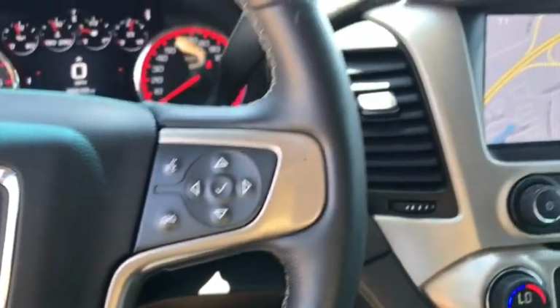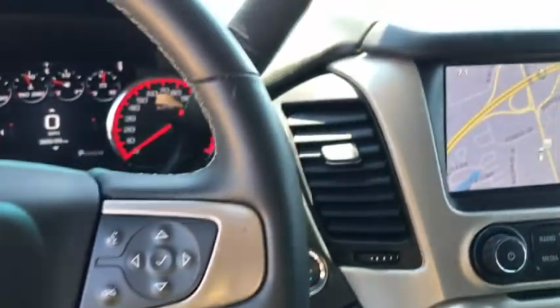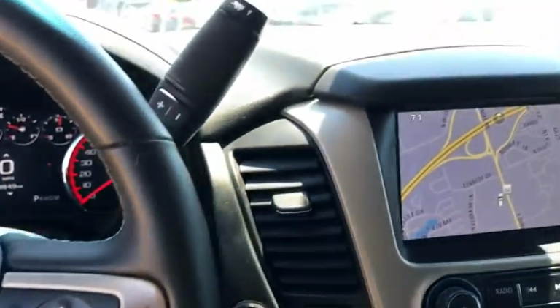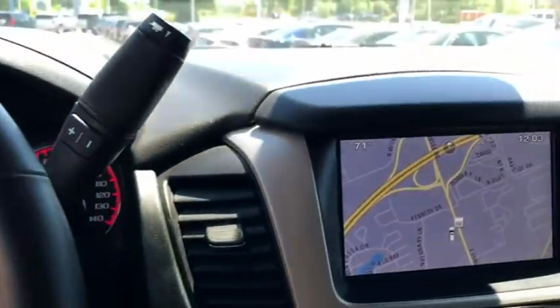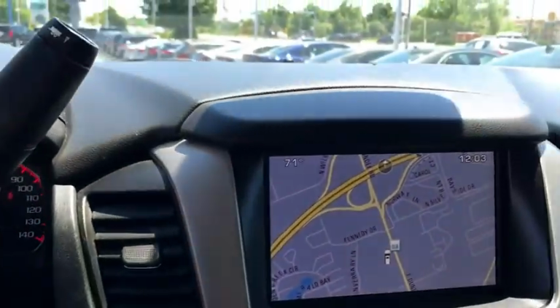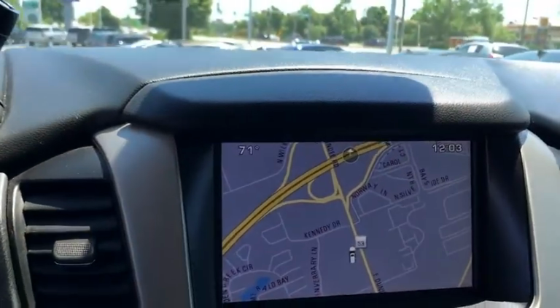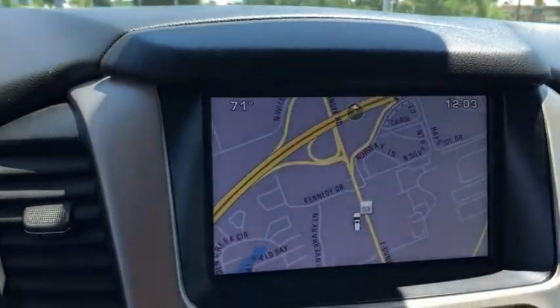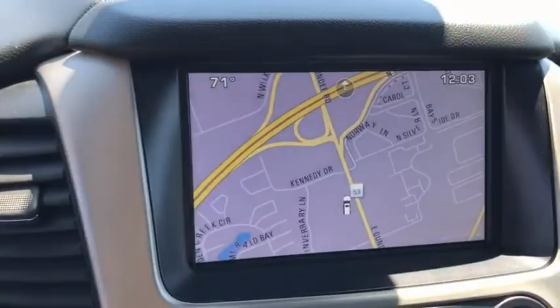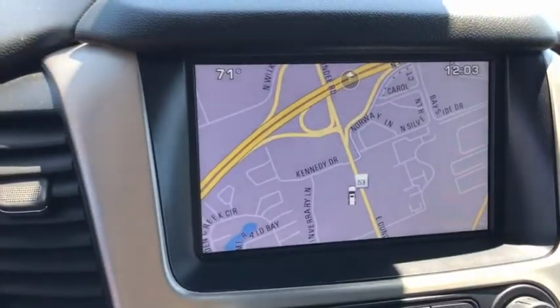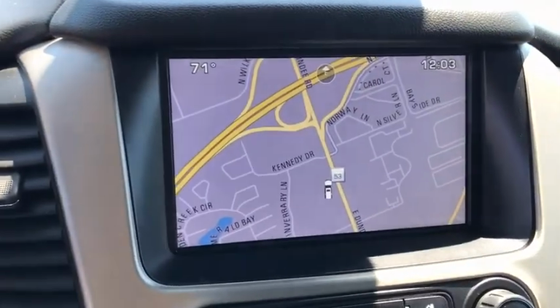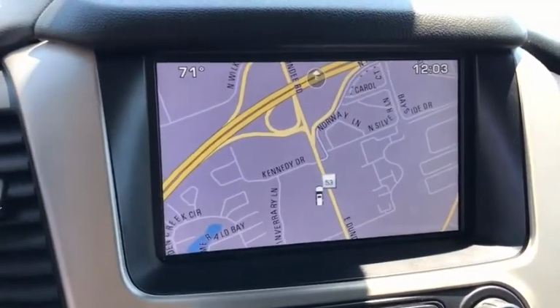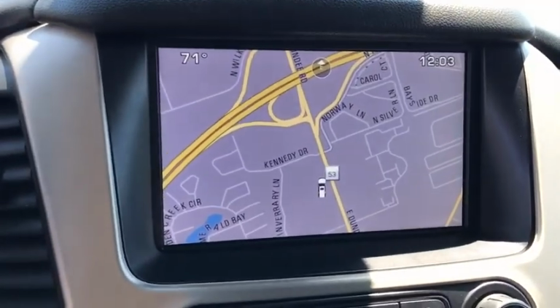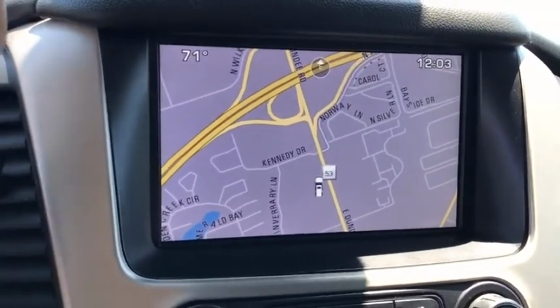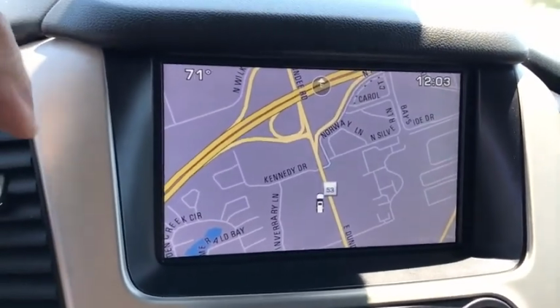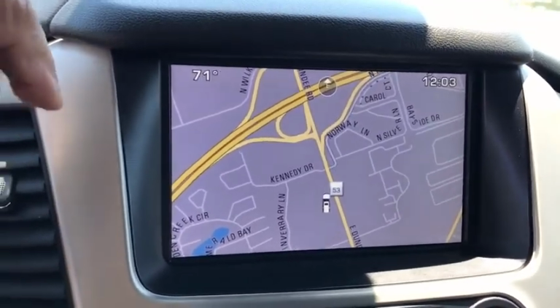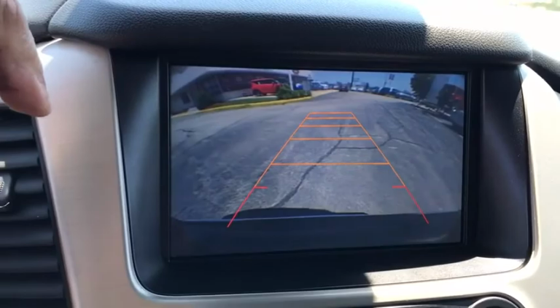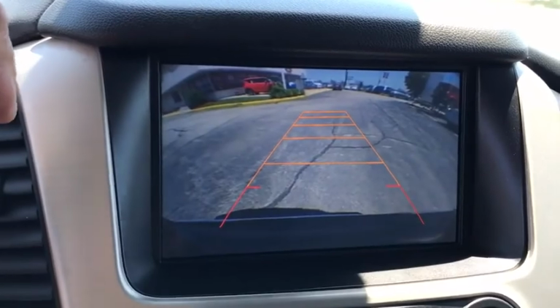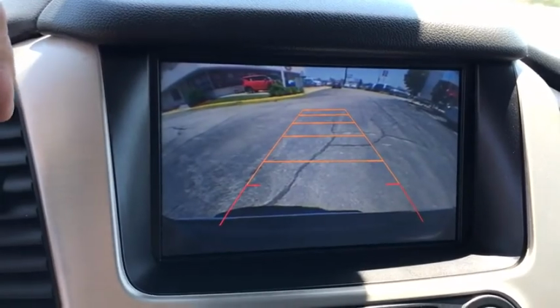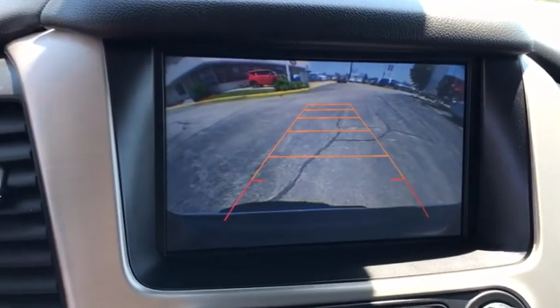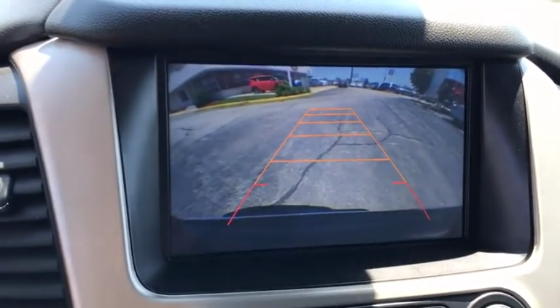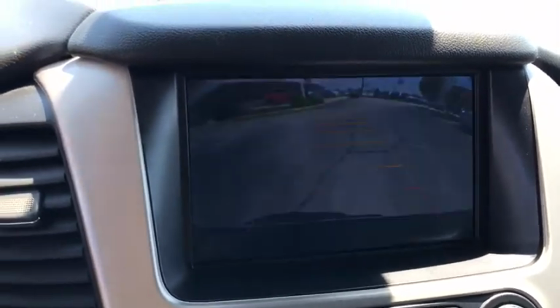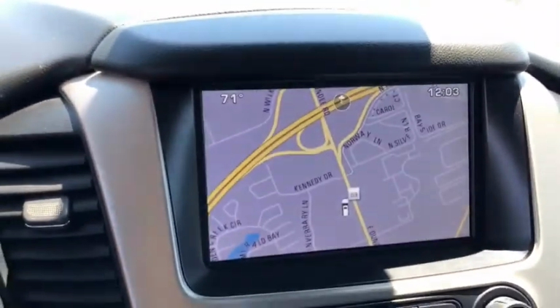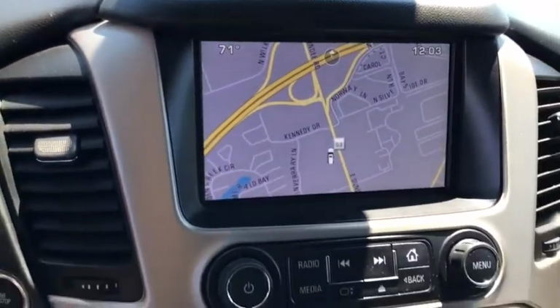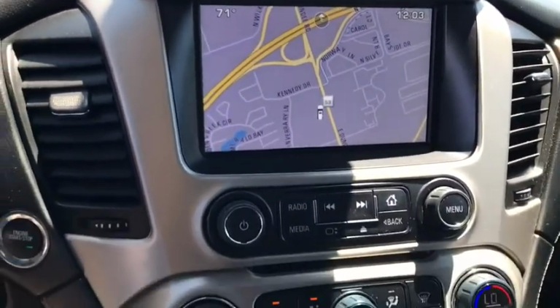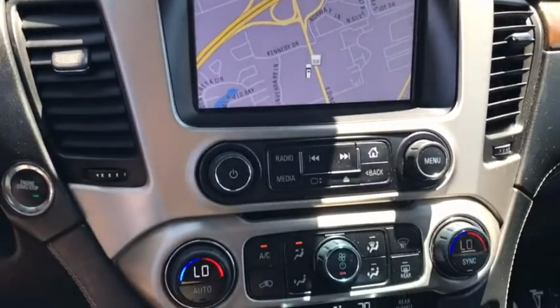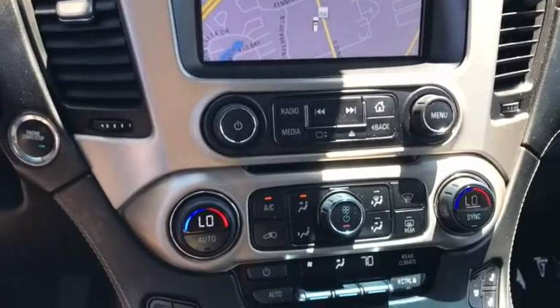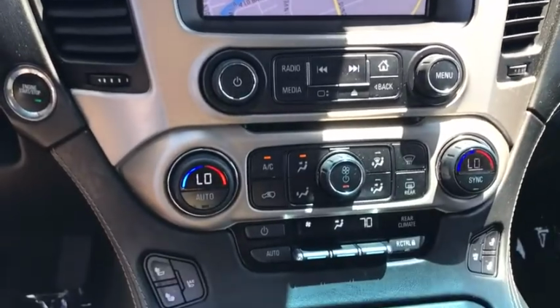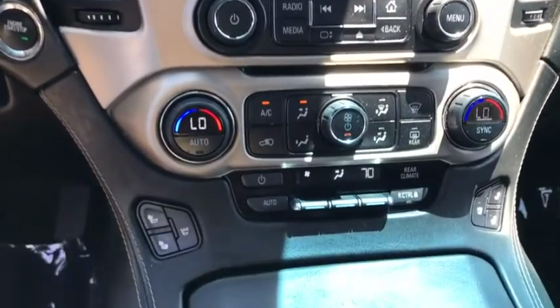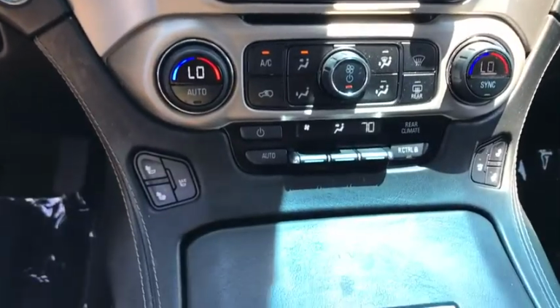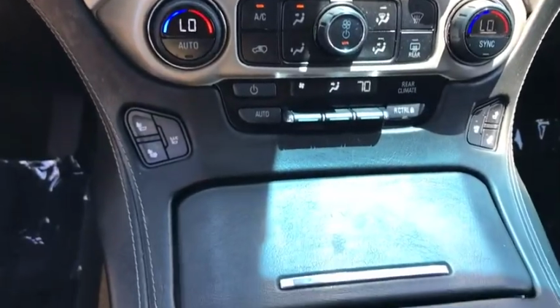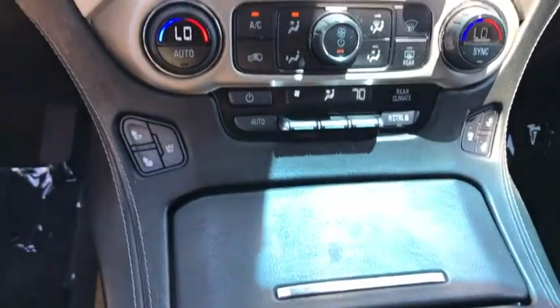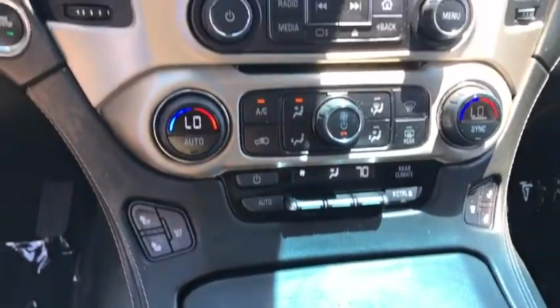Rear window defroster, compass, electronic stability control, fog lights, security system, power windows, CD player, trip computer, heated front seat.